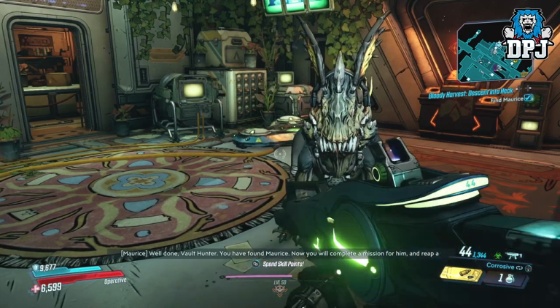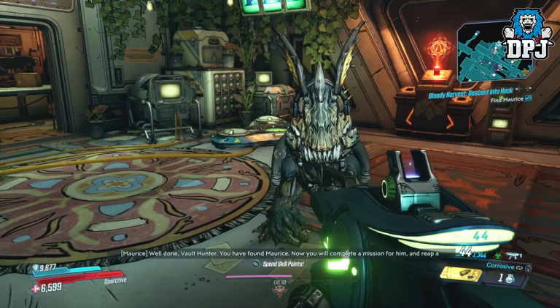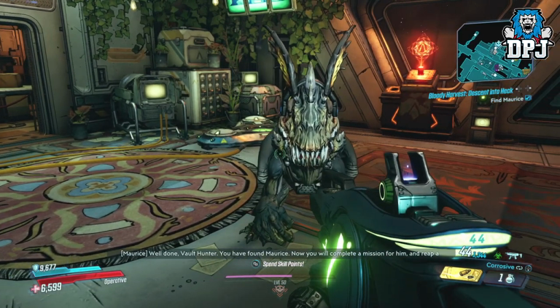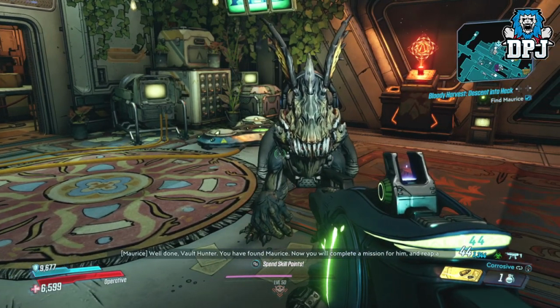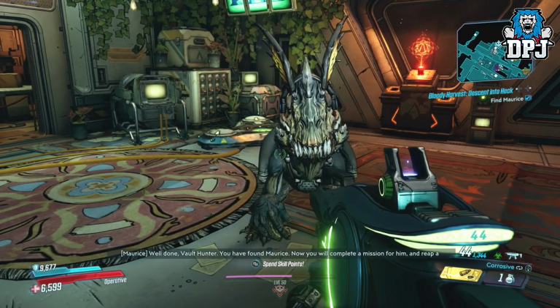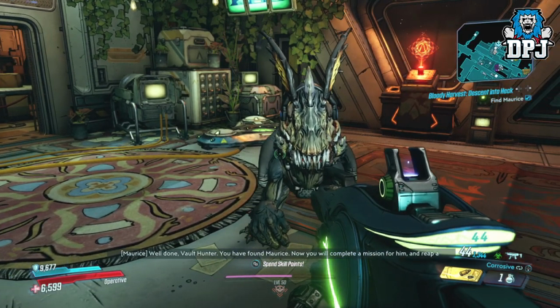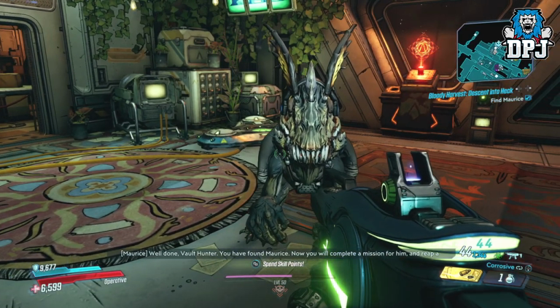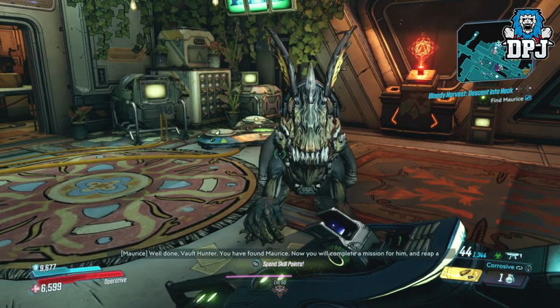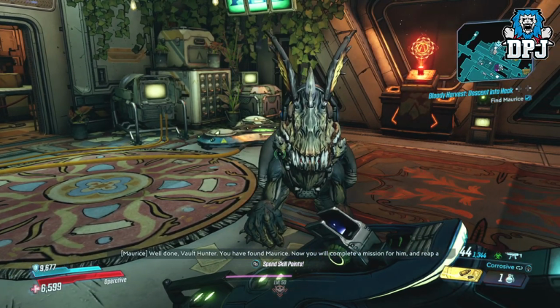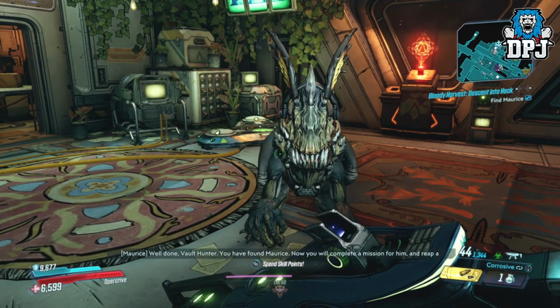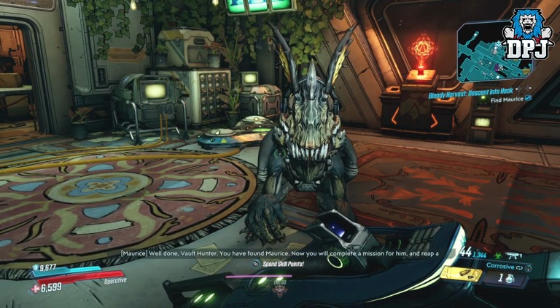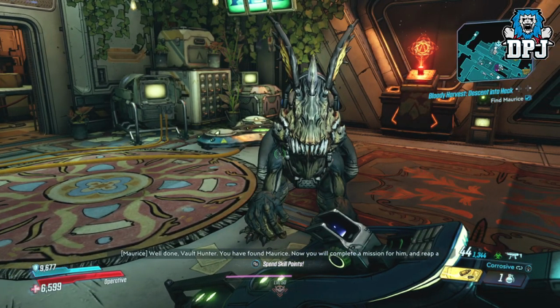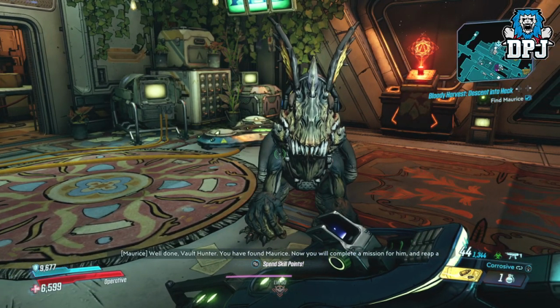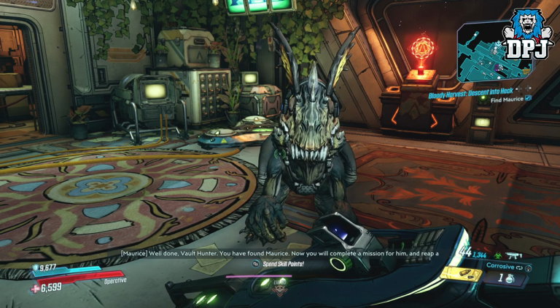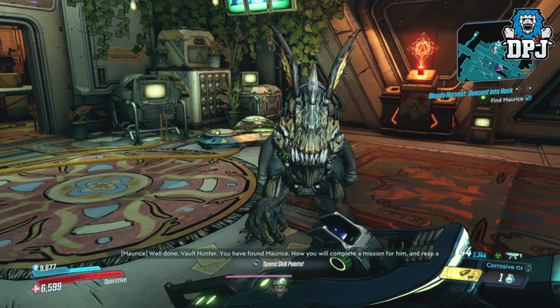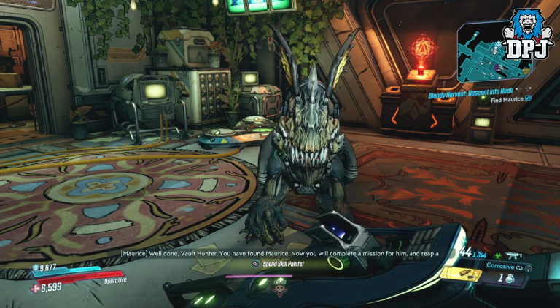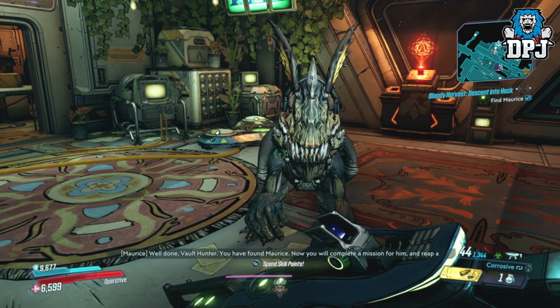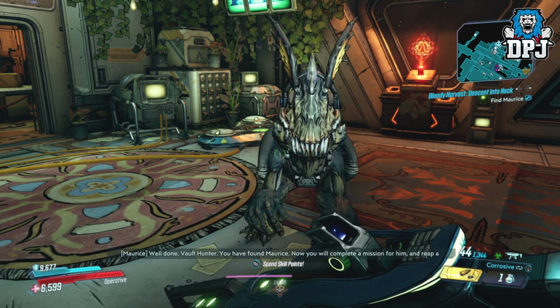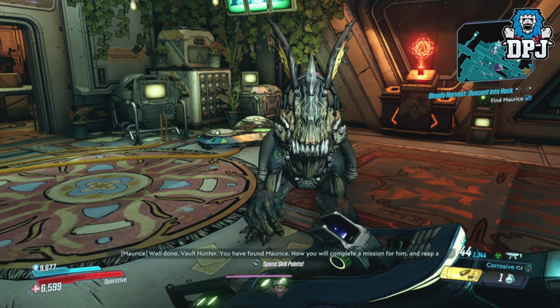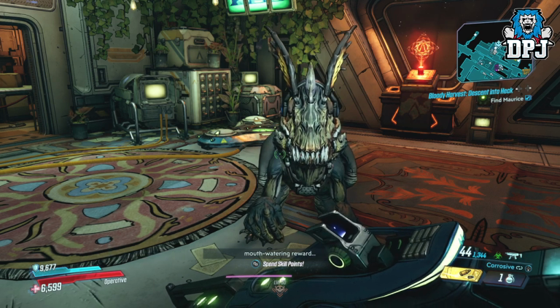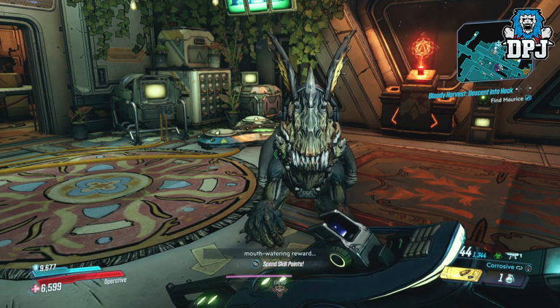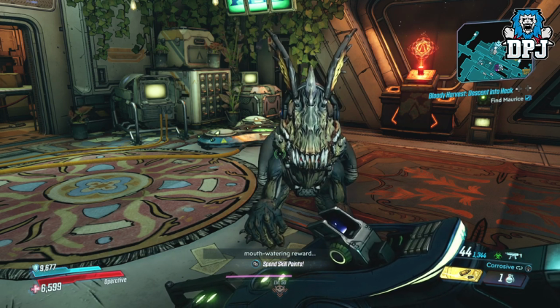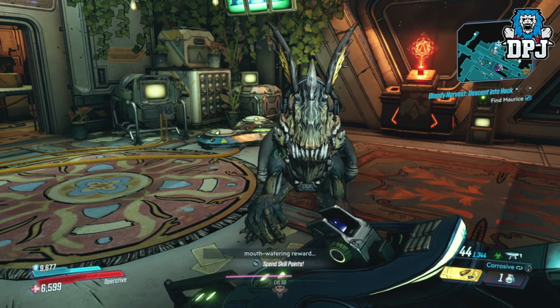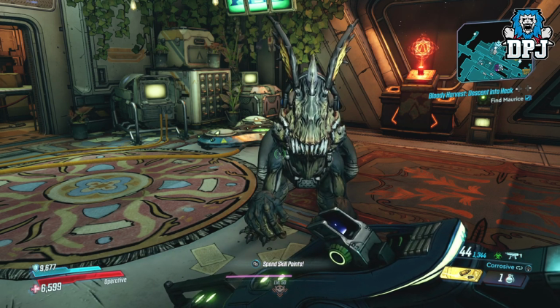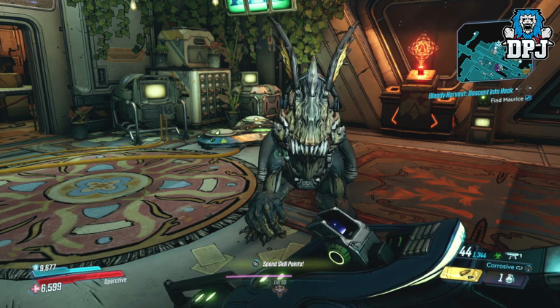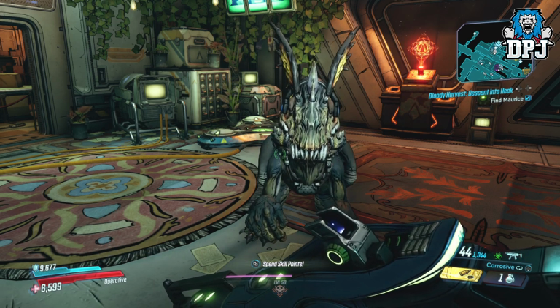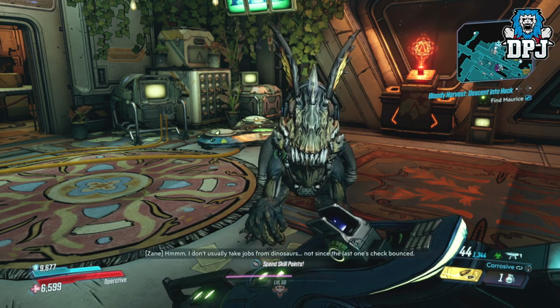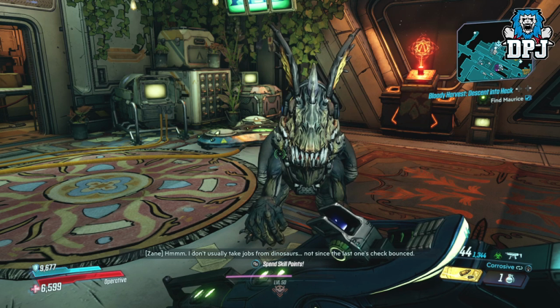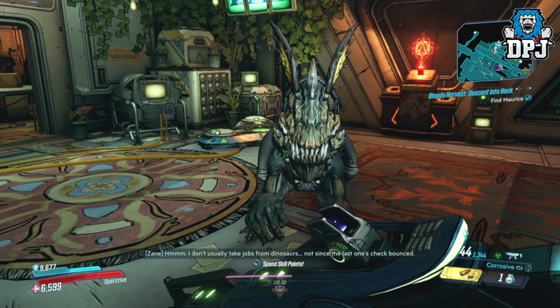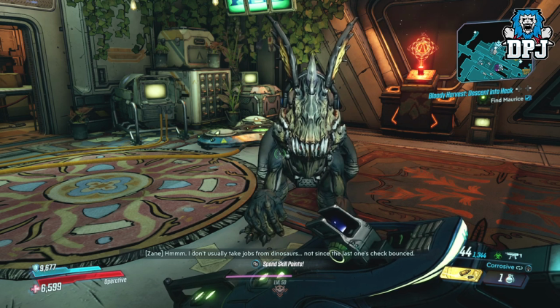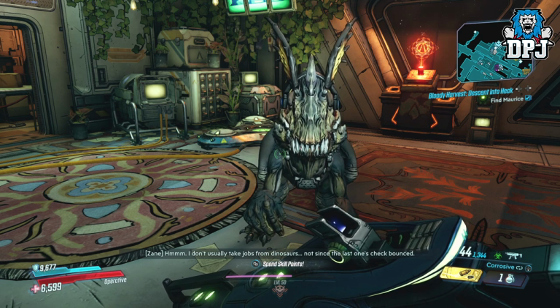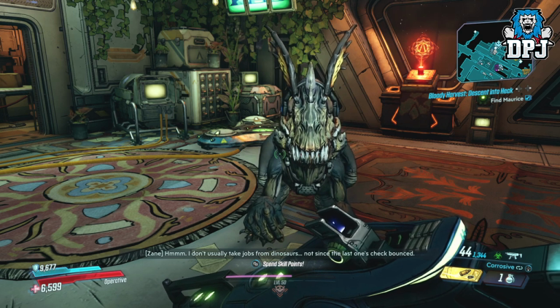The event has started, and to initiate the process and start the Bloody Harvest you first have to locate Maurice, who is located on Sanctuary right next to the Mayhem Activator module.